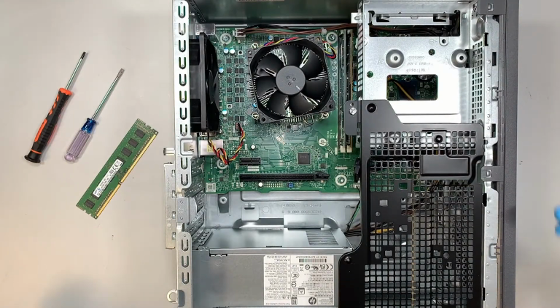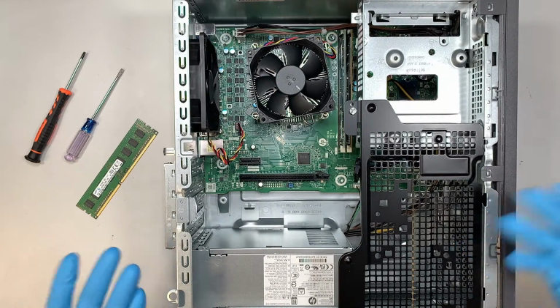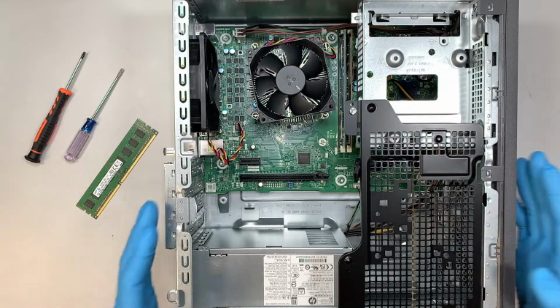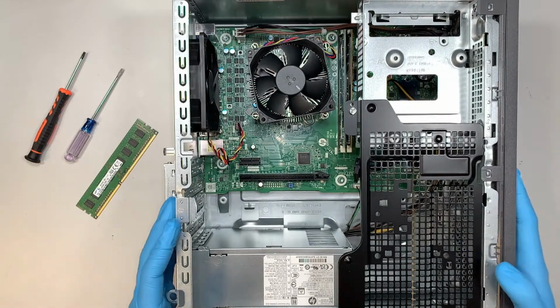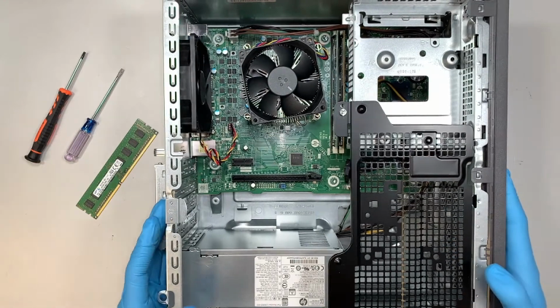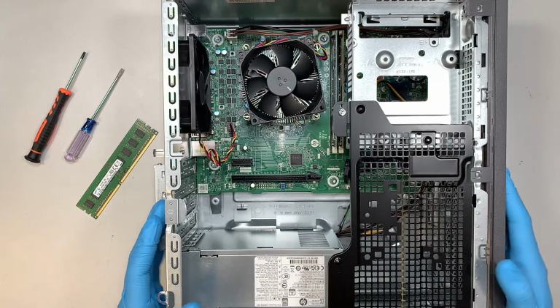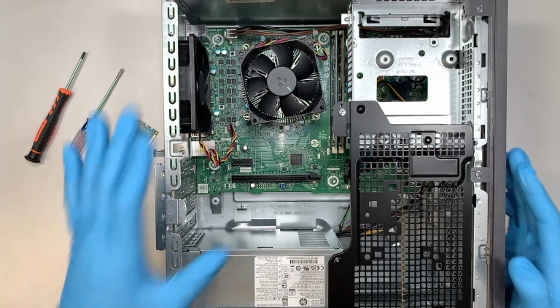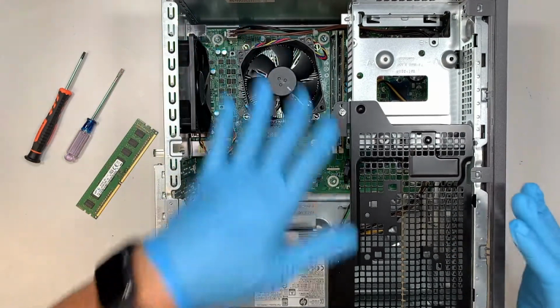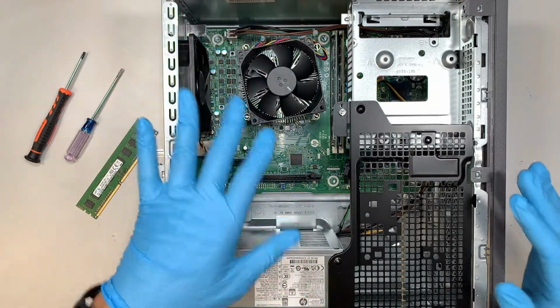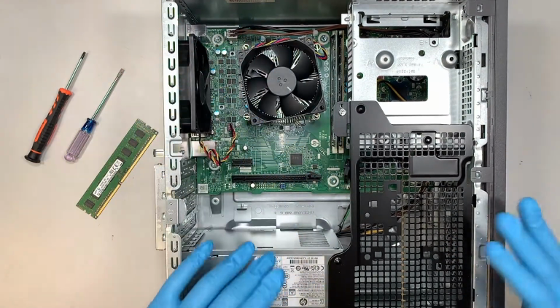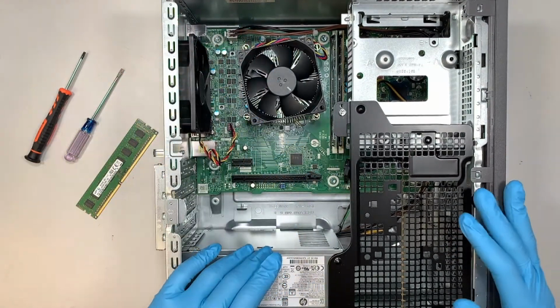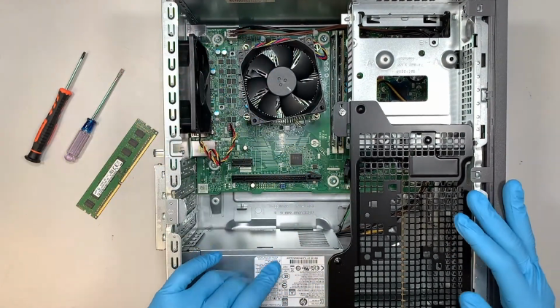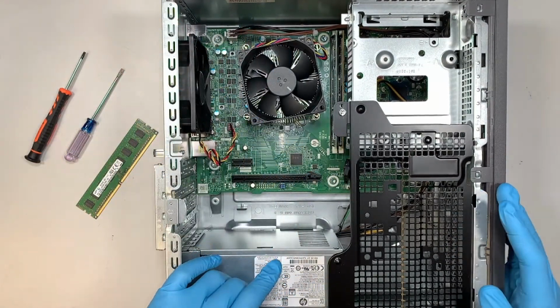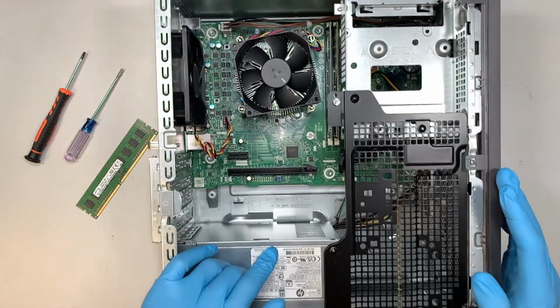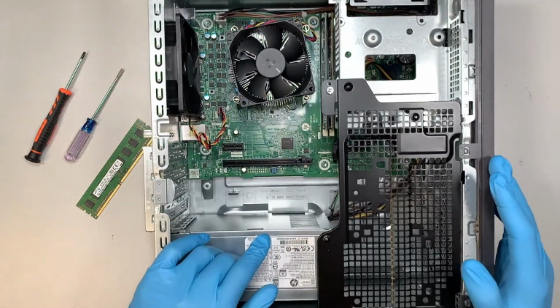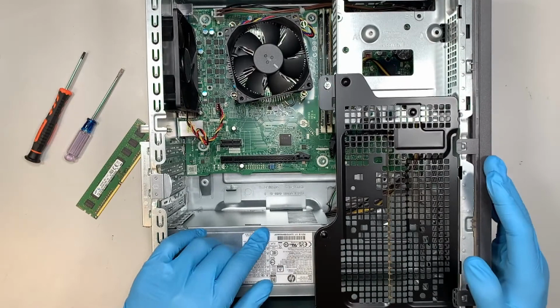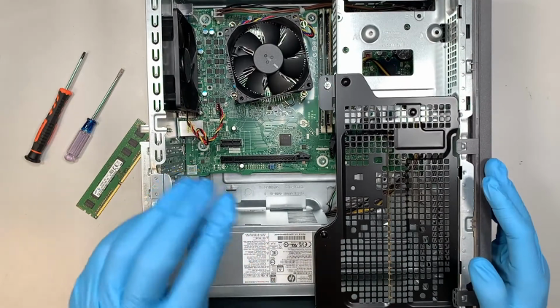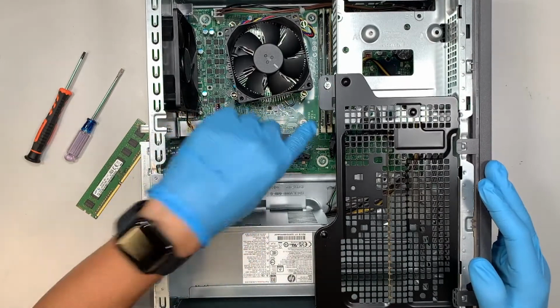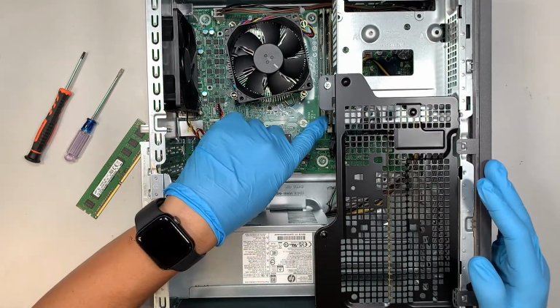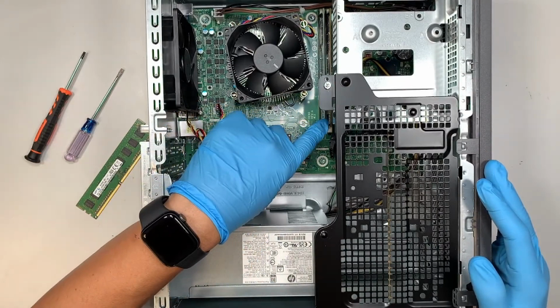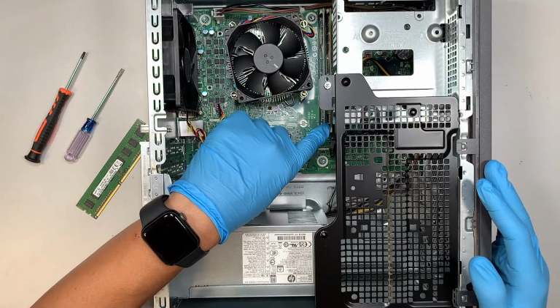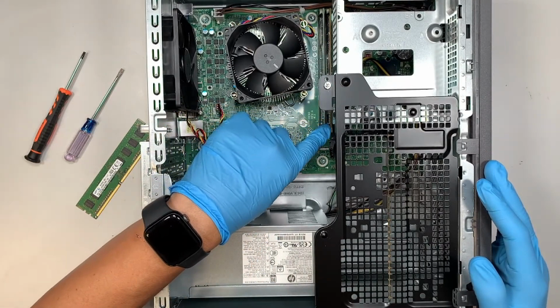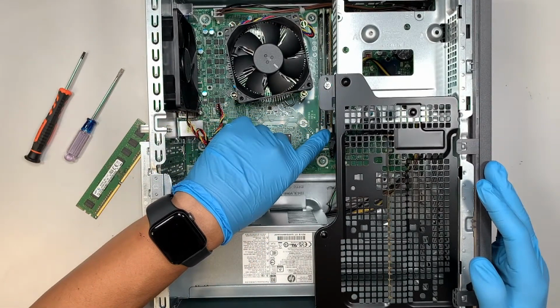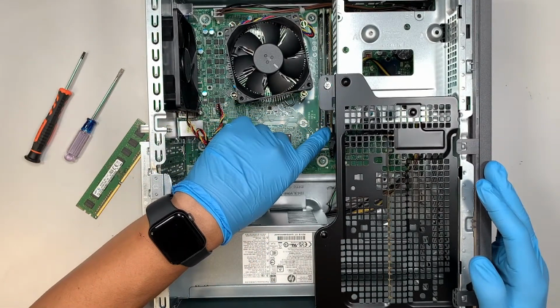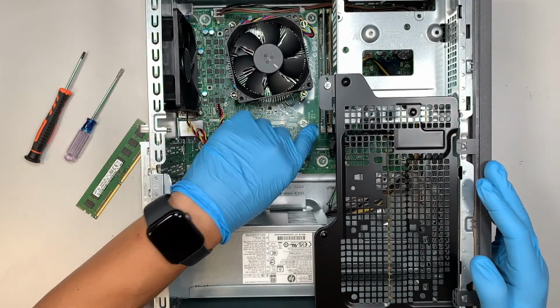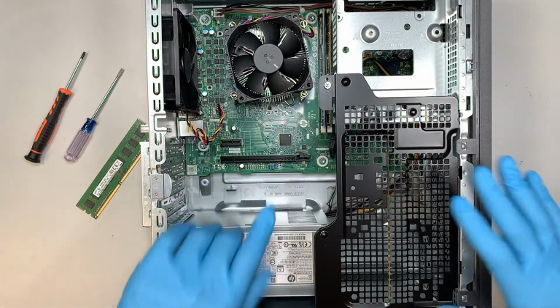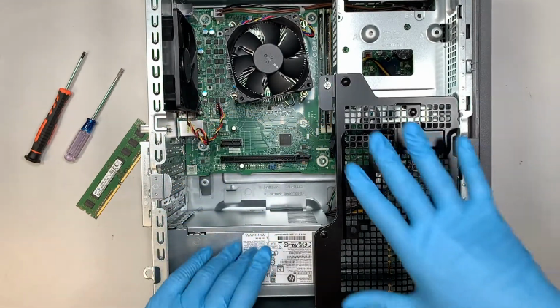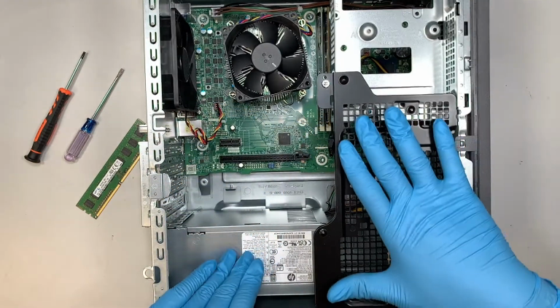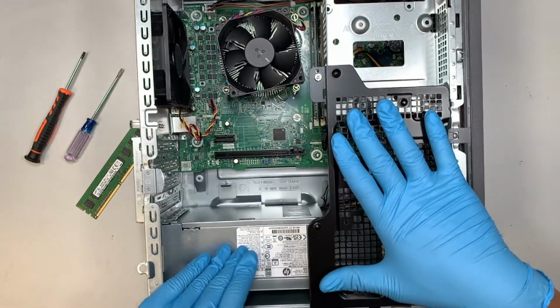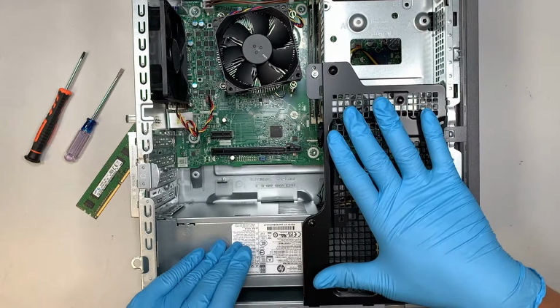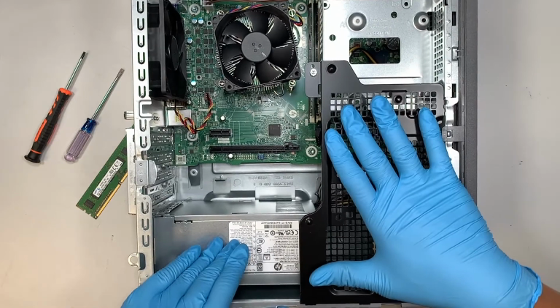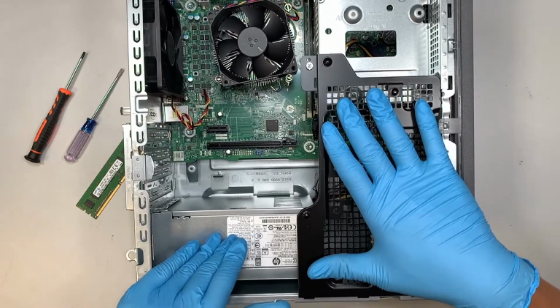Here you can see this is the entire internal part of your desktop. Now, before we can get into the RAM and remove the 4GB, we need to remove this black panel right here.